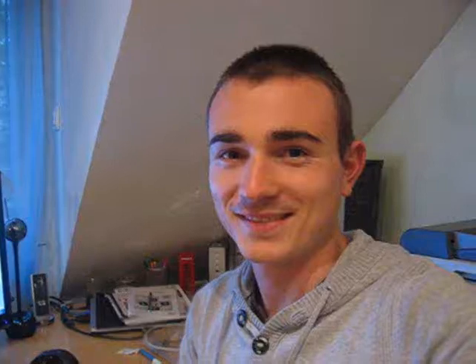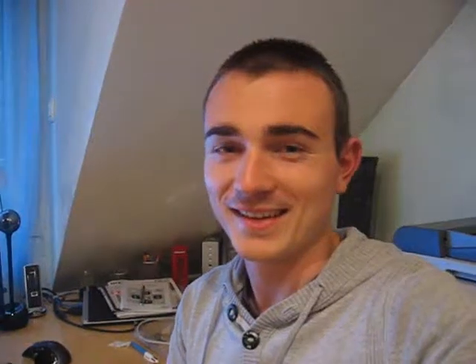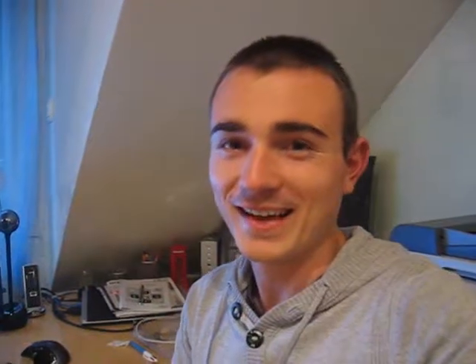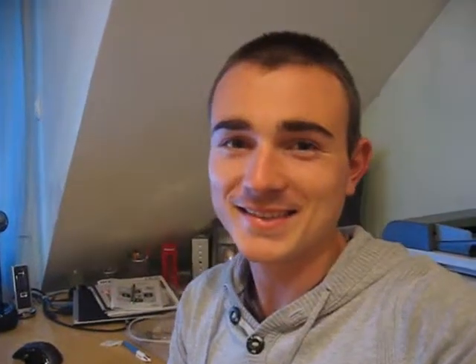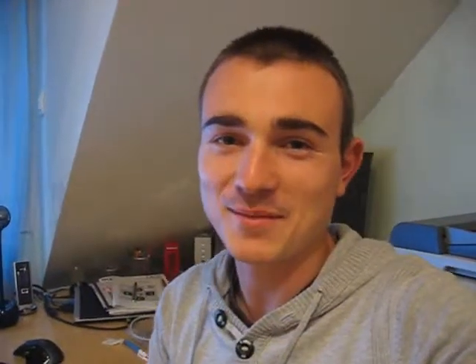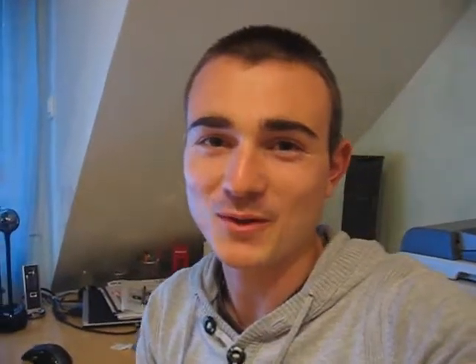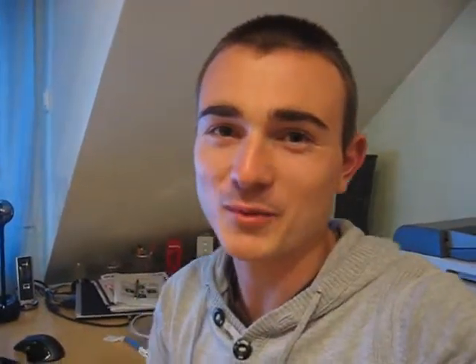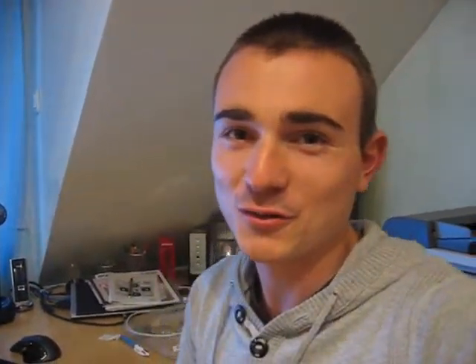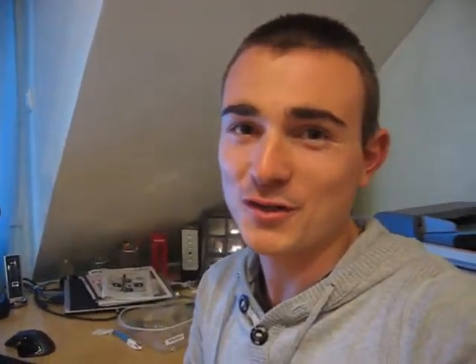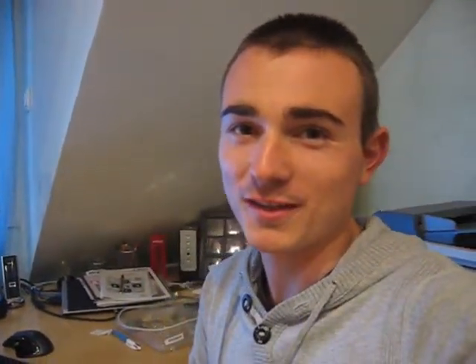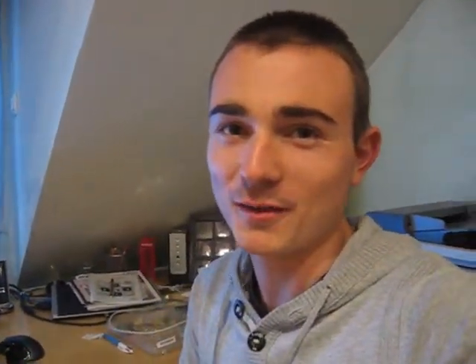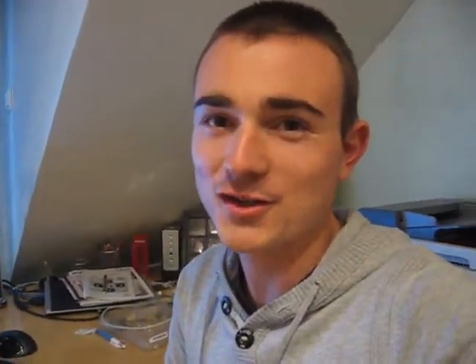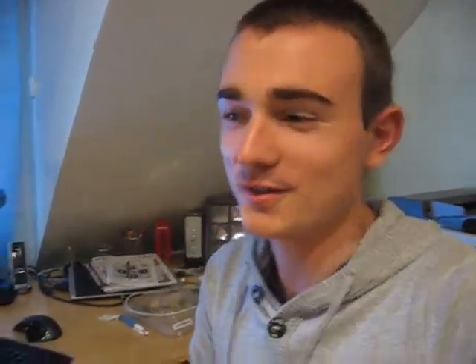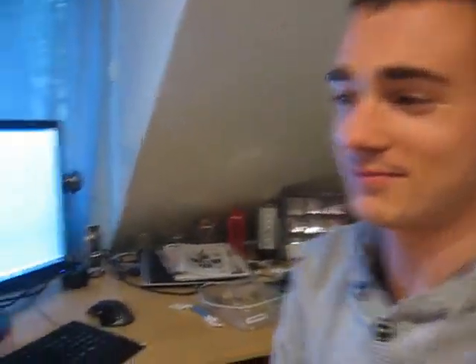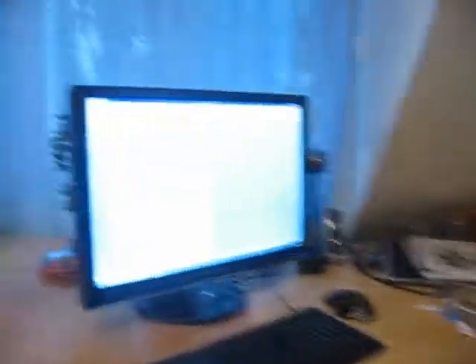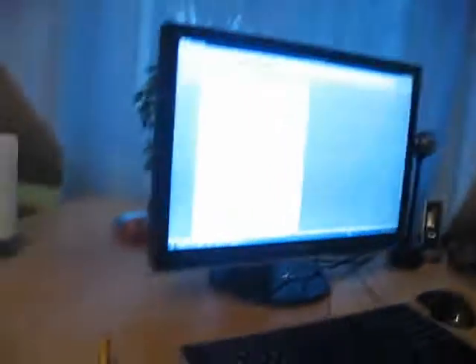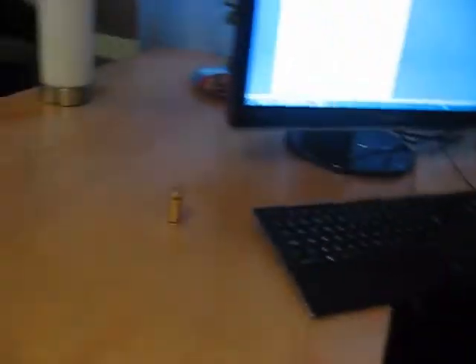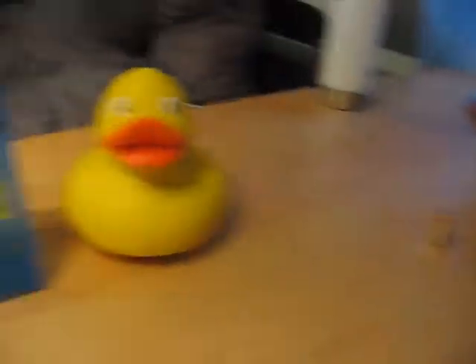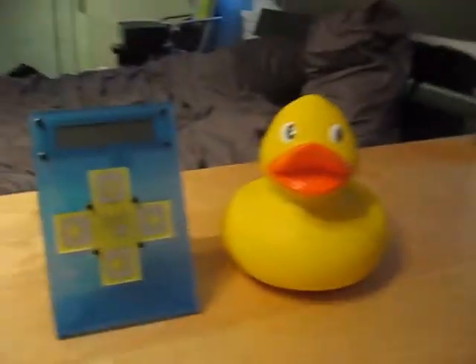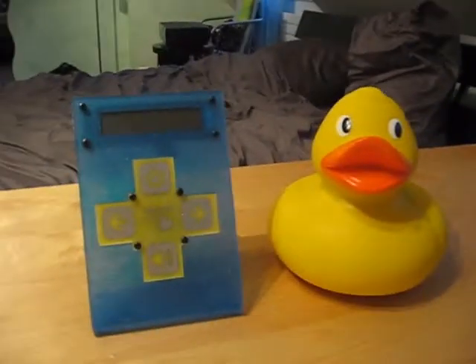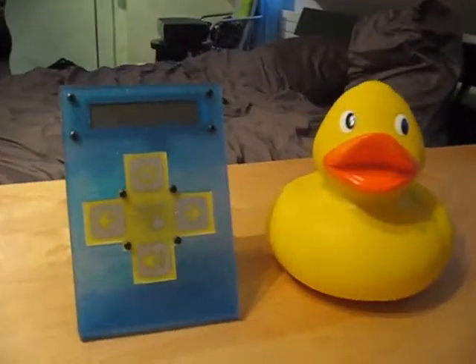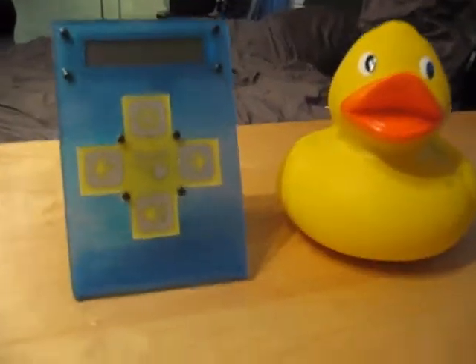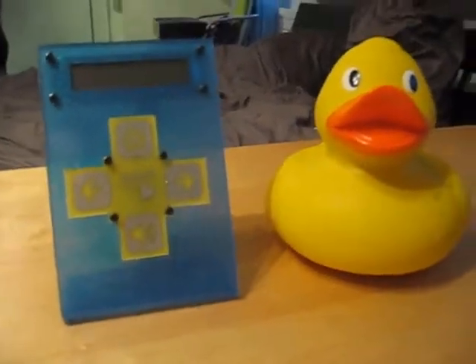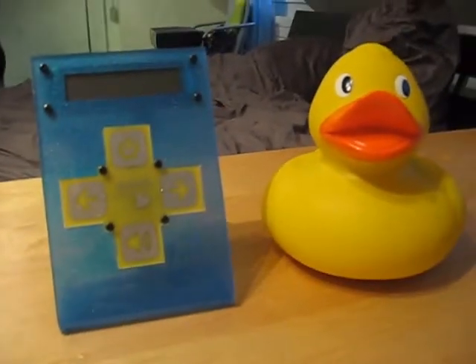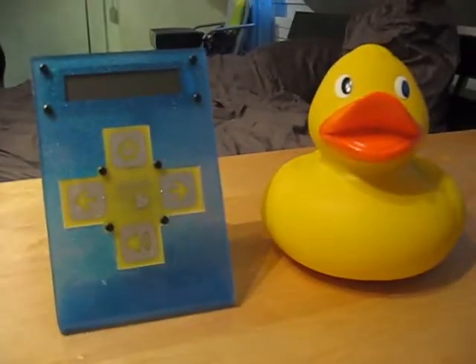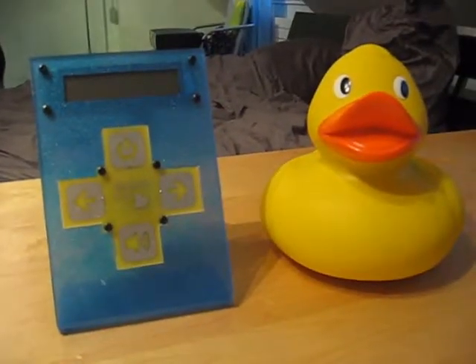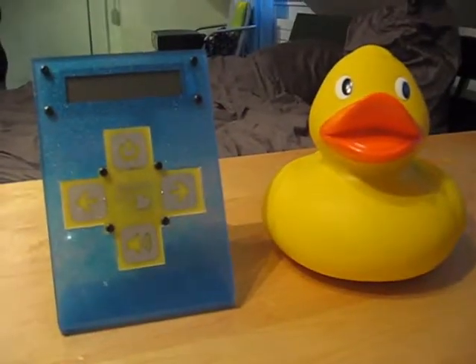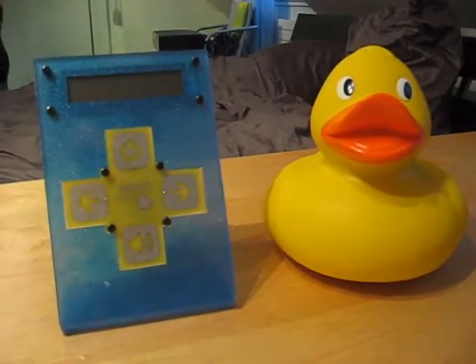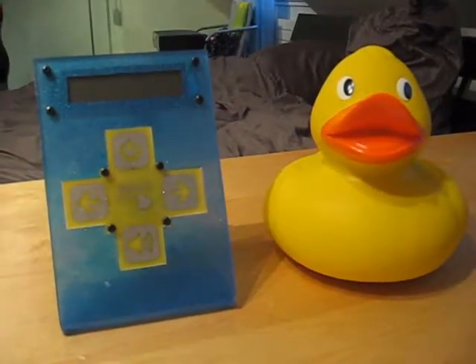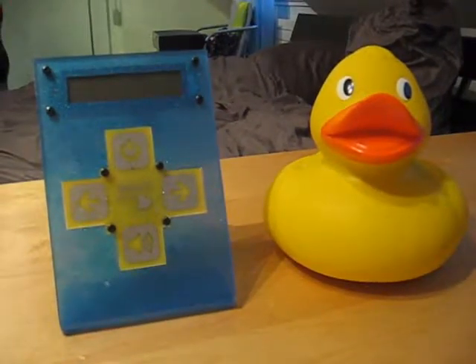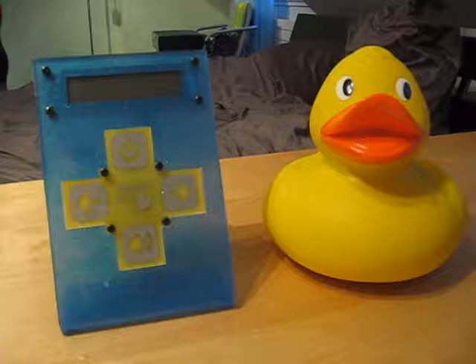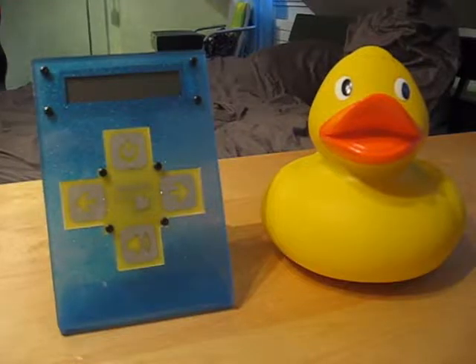Hi guys, I'm Laurent and I'm gonna show you my project, the Watchduck. Here it is. The Watchduck is a wireless pool alarm.